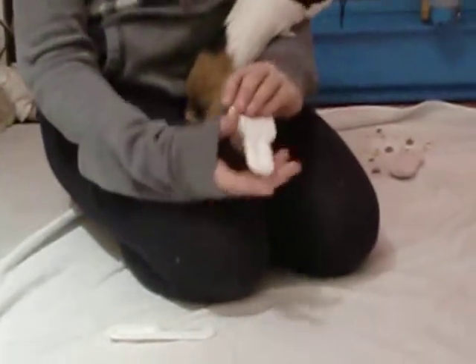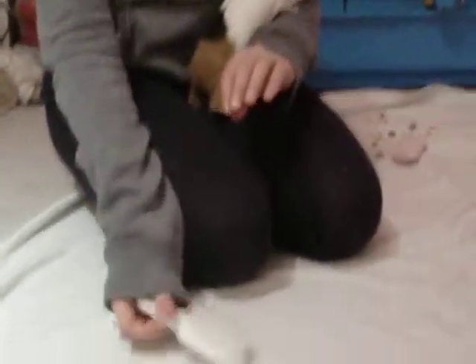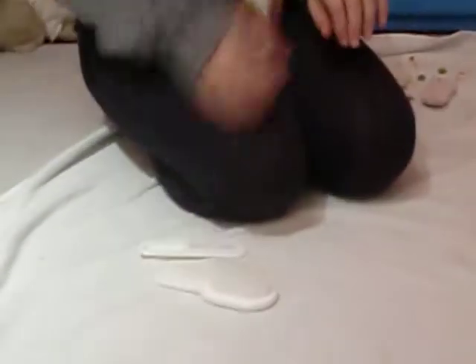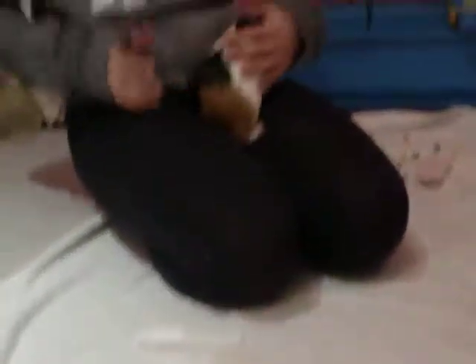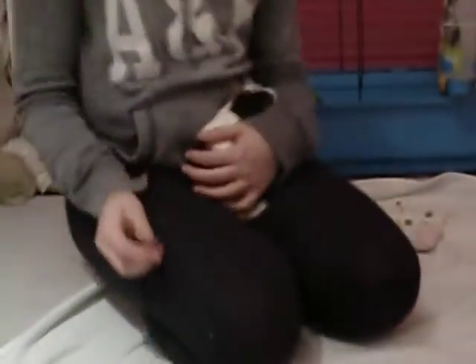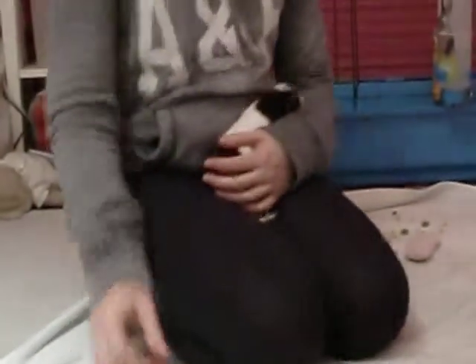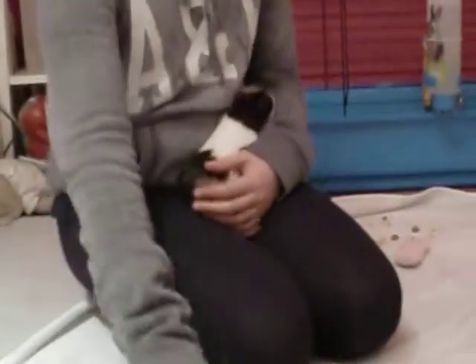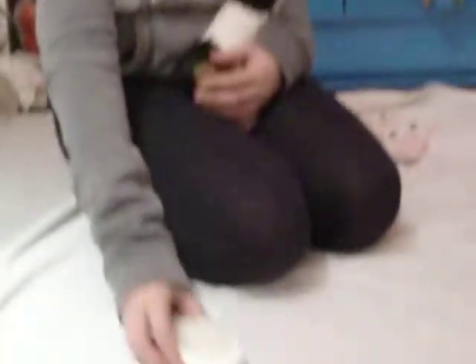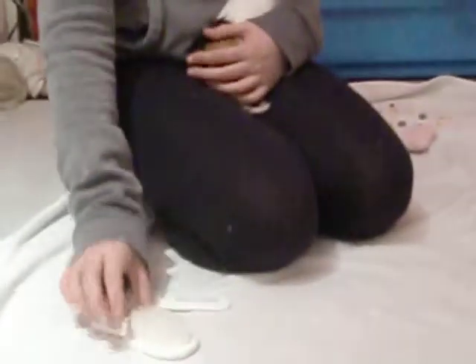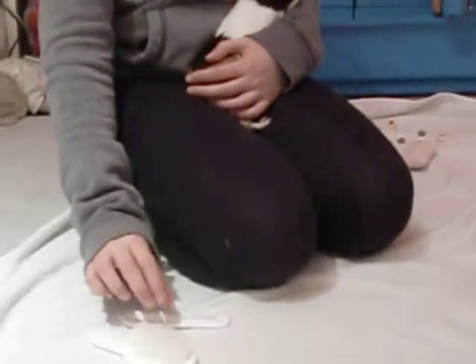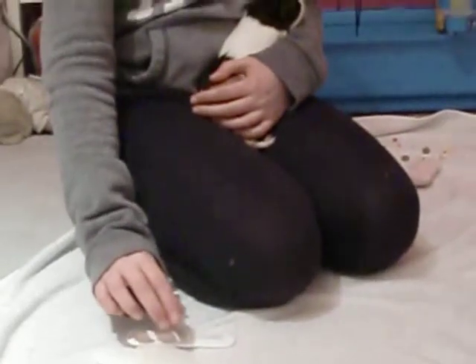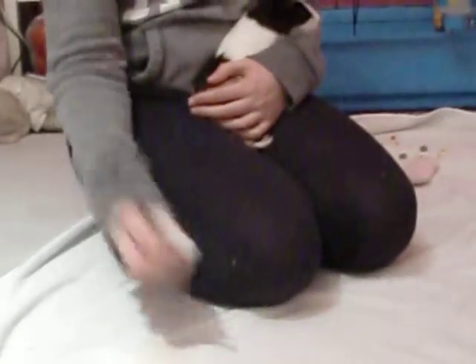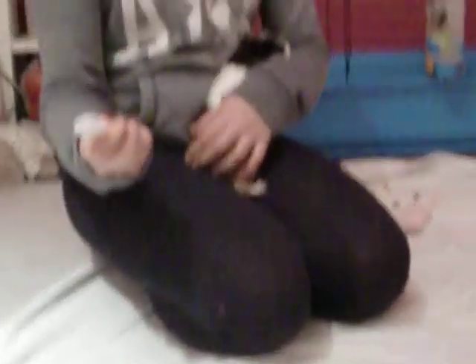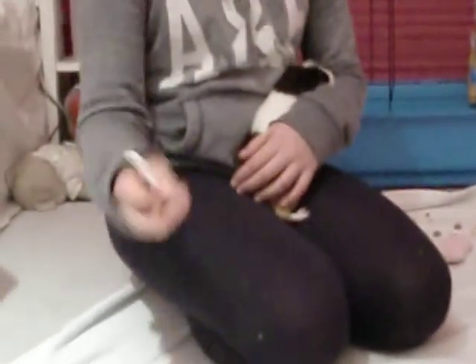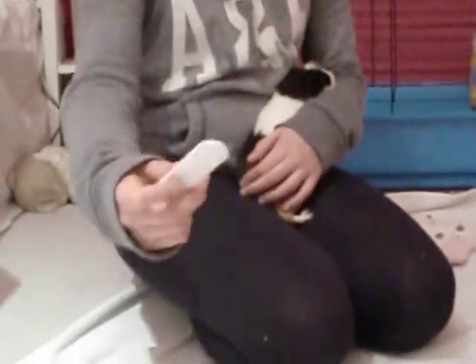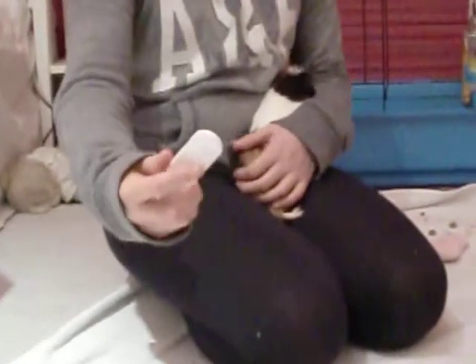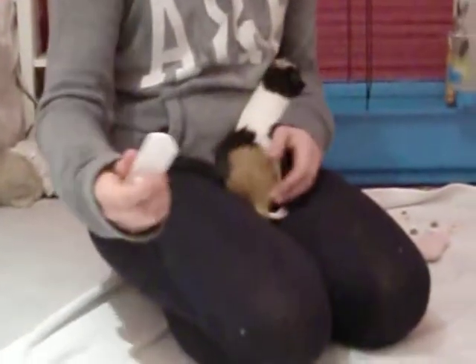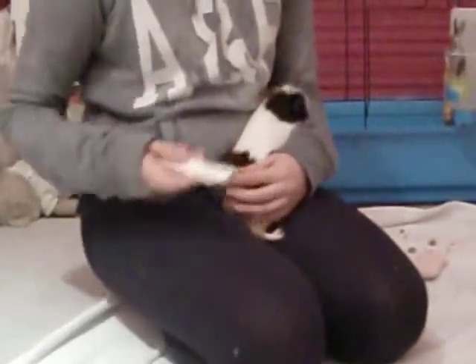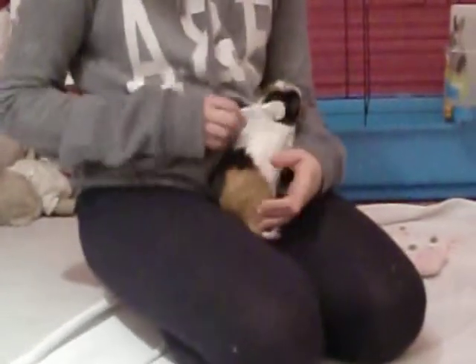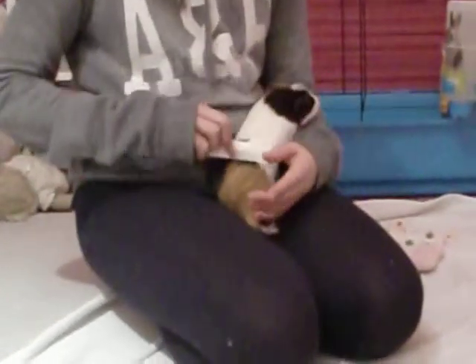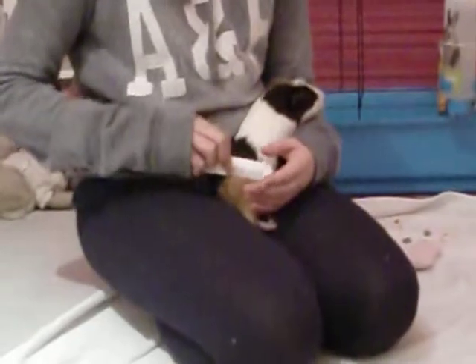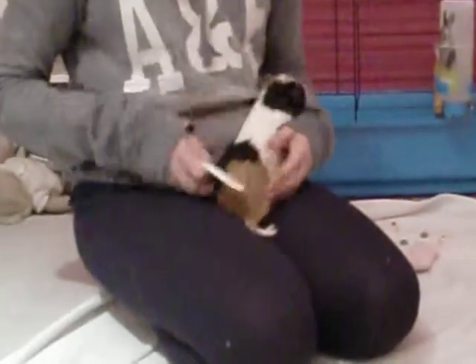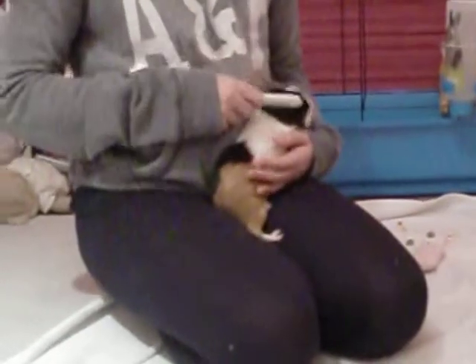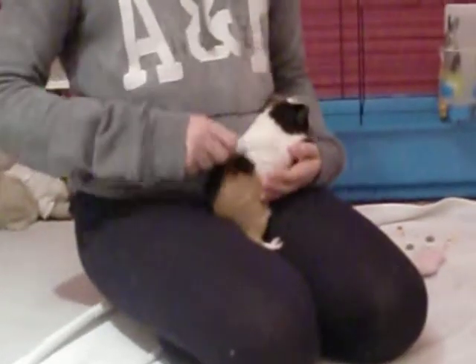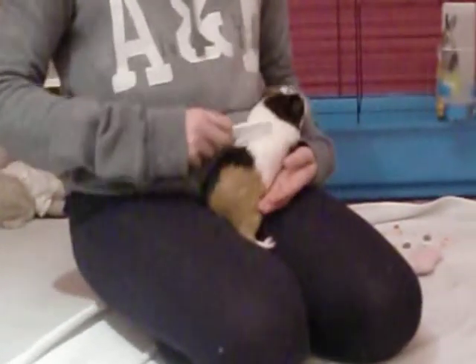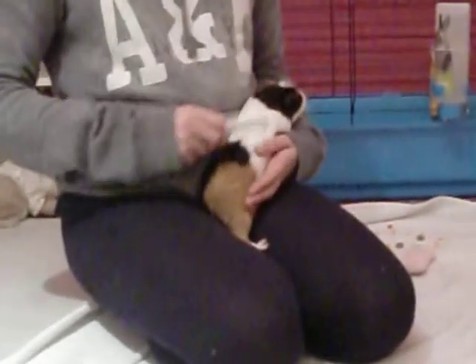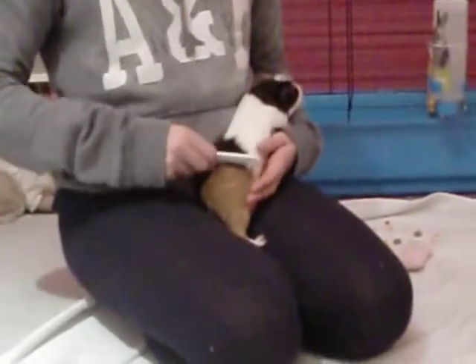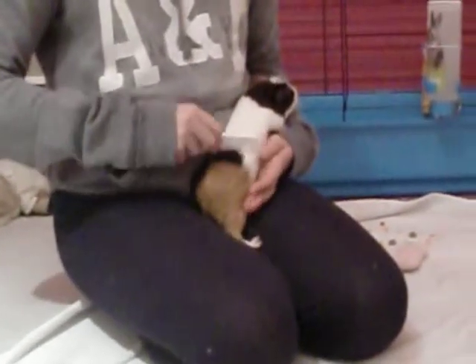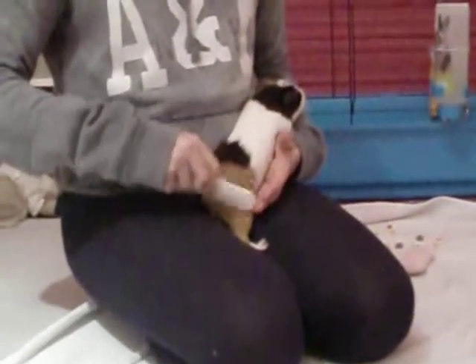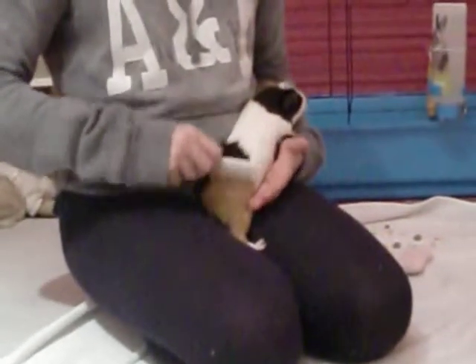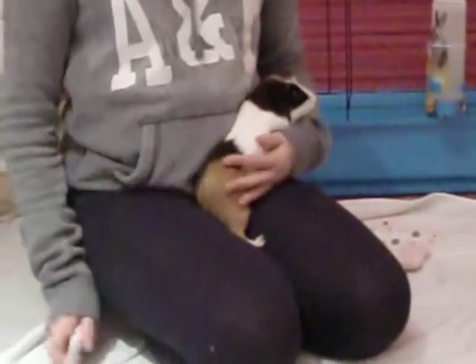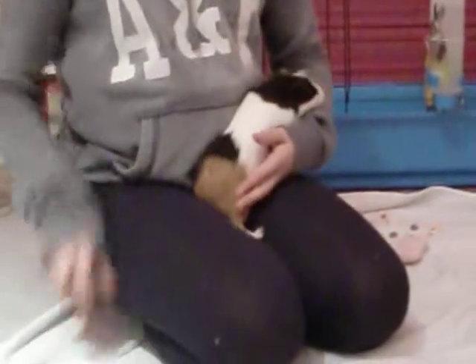I was worried they'd be harsh on their skin, so I decided to get these ones. This hard one is really for getting out all the knots and stuff, which my guinea pigs don't tend to get very often because they're smooth-haired guinea pigs.